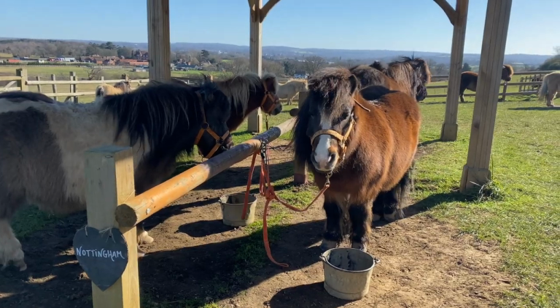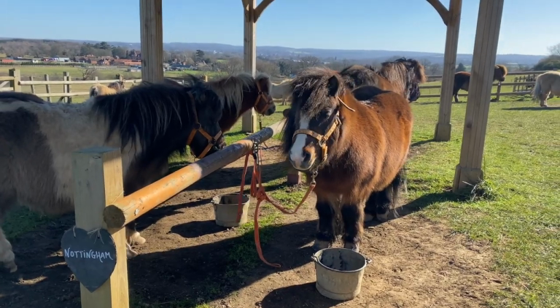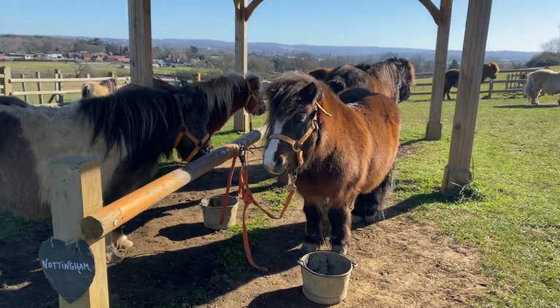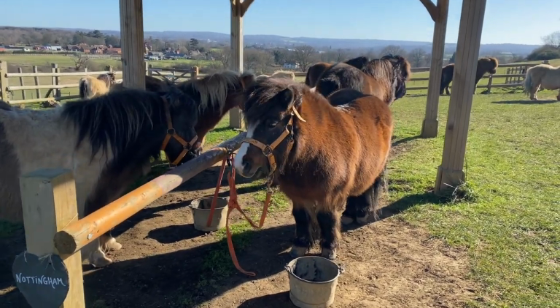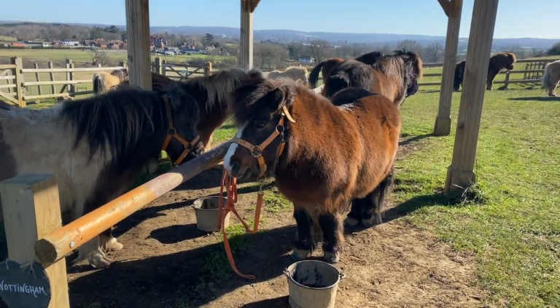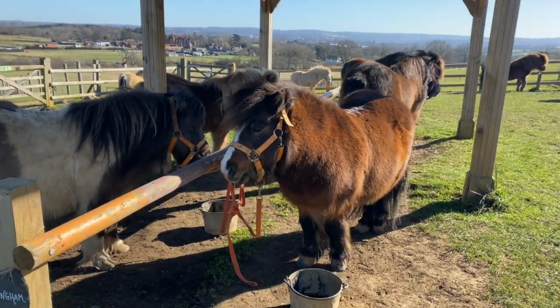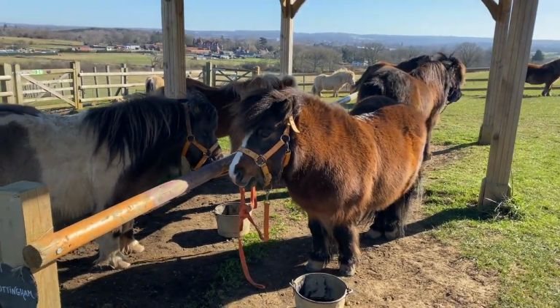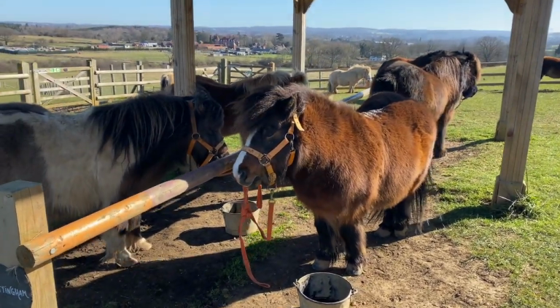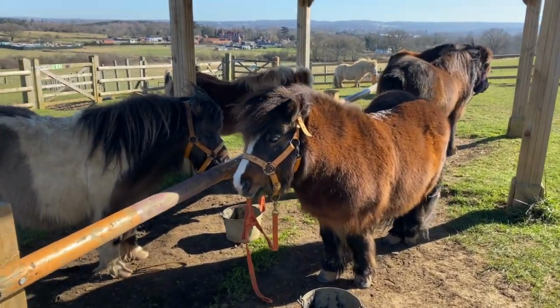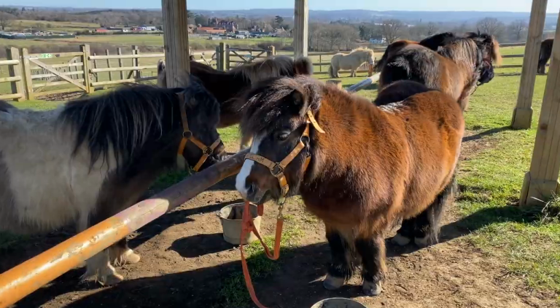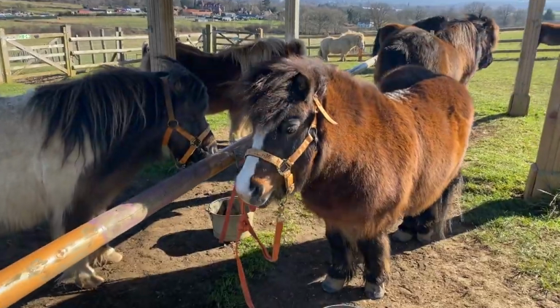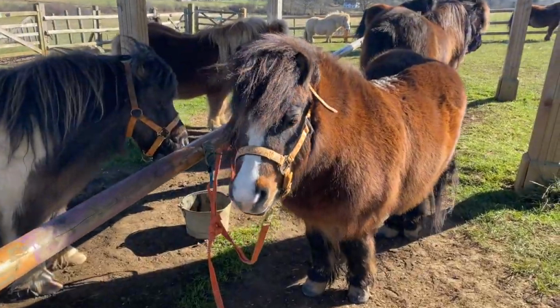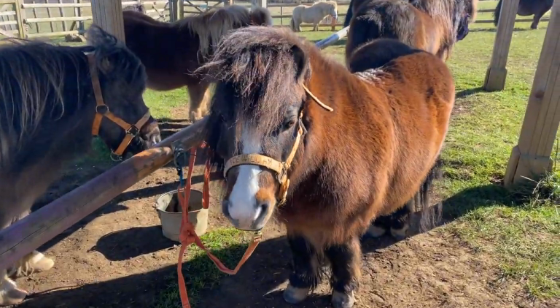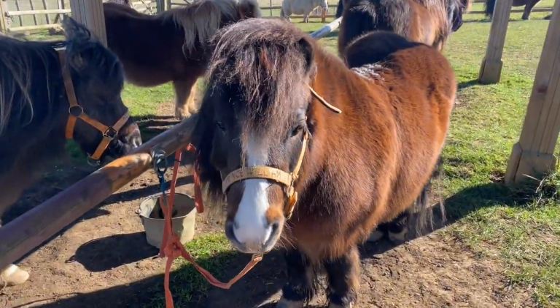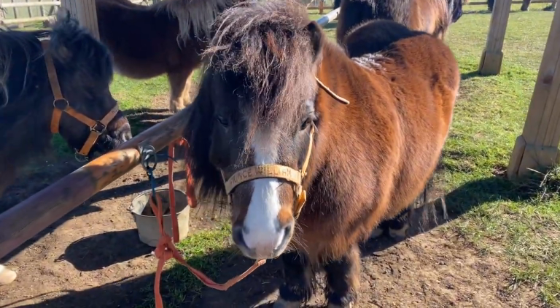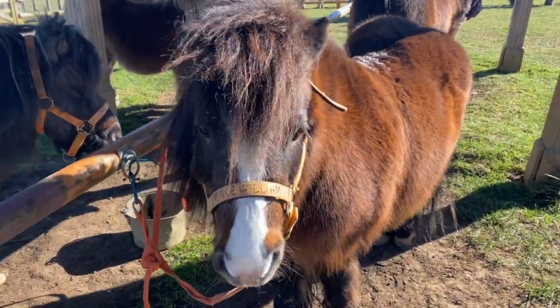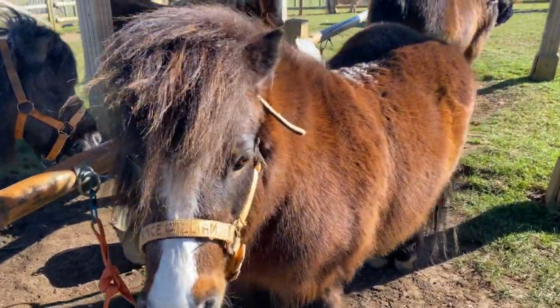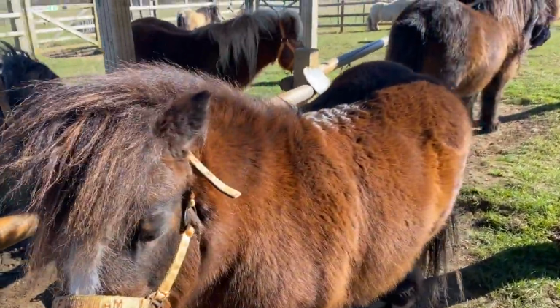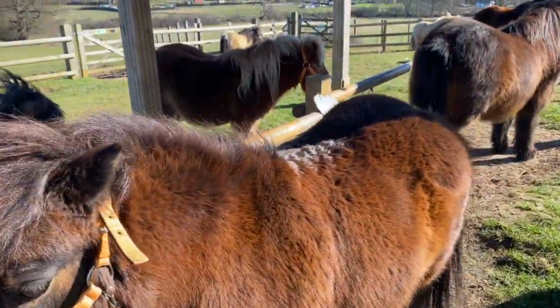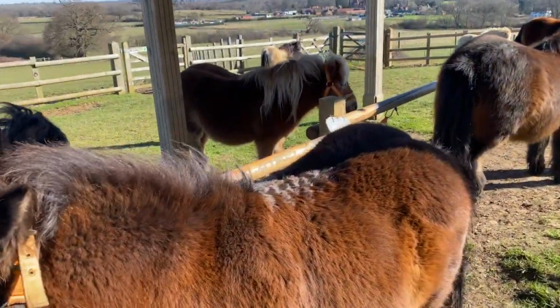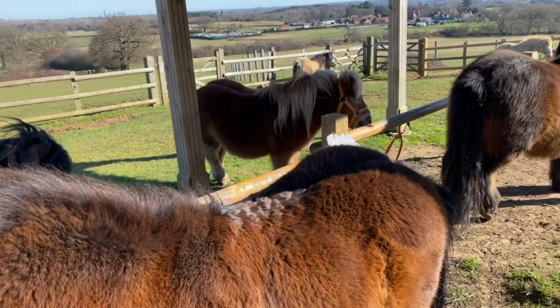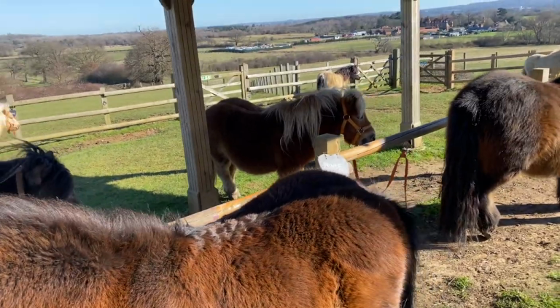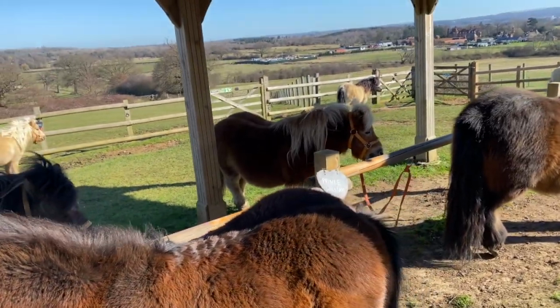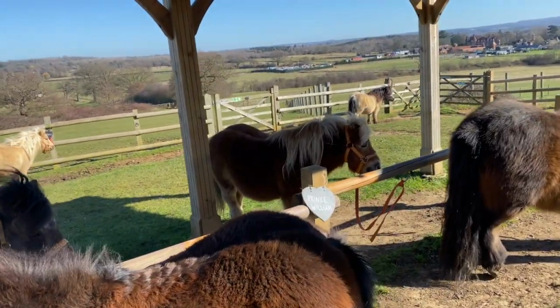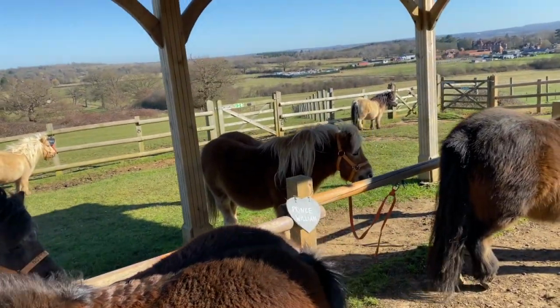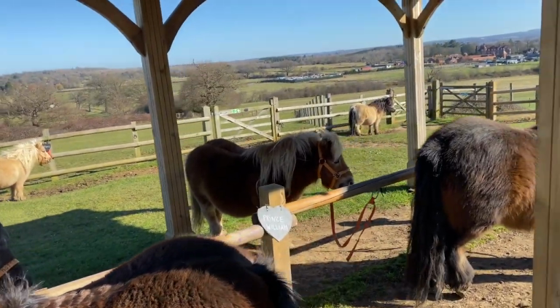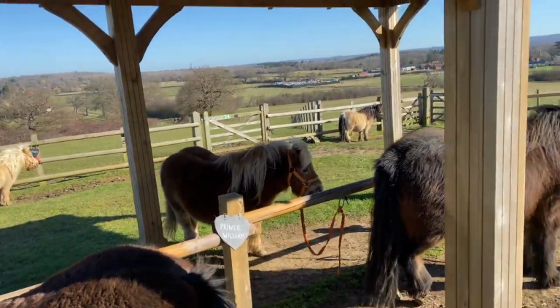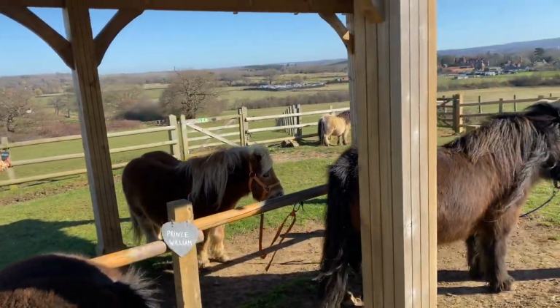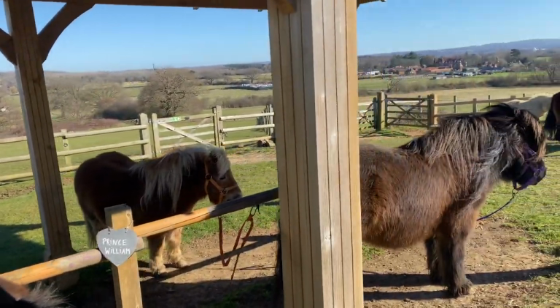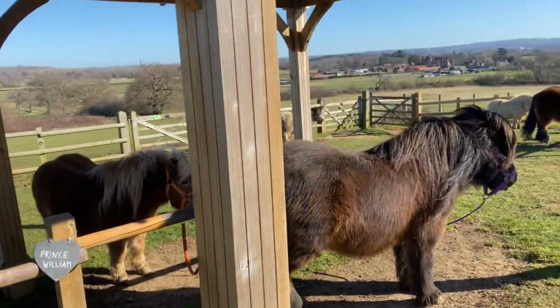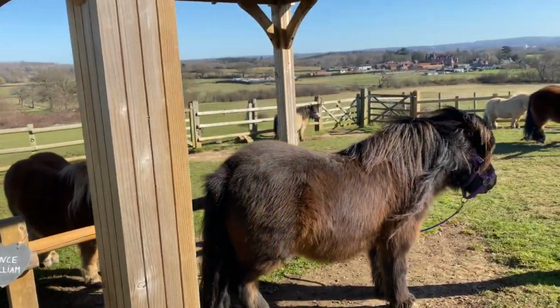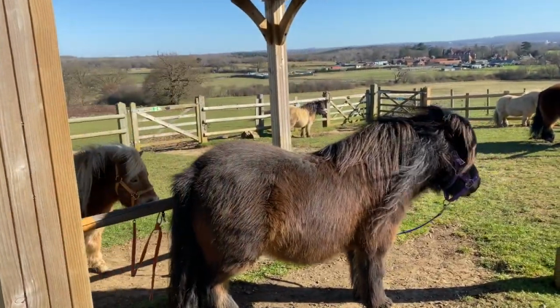Today we're going to learn about Britain's favourite pony, the little Shetland pony. What is their story and why are they so small?